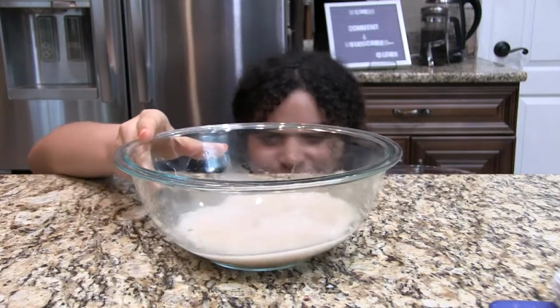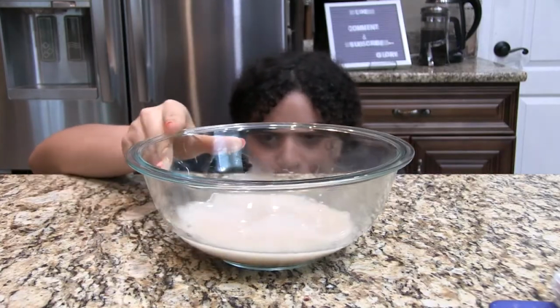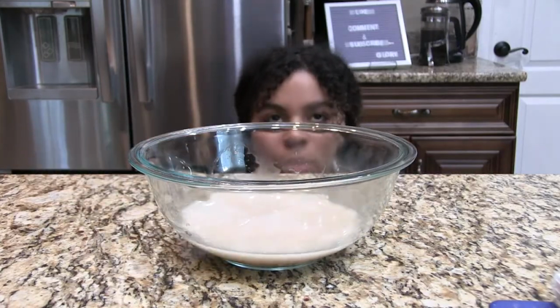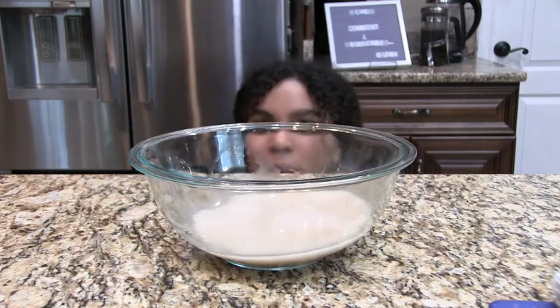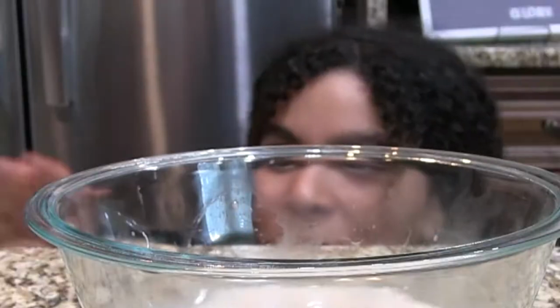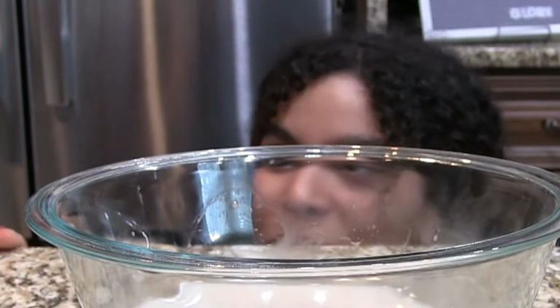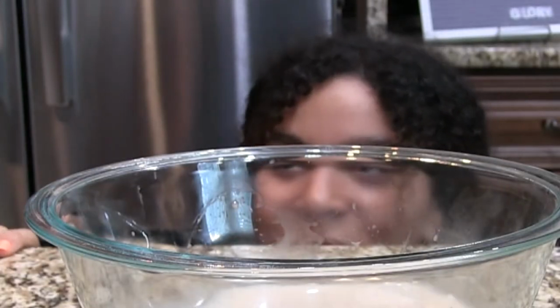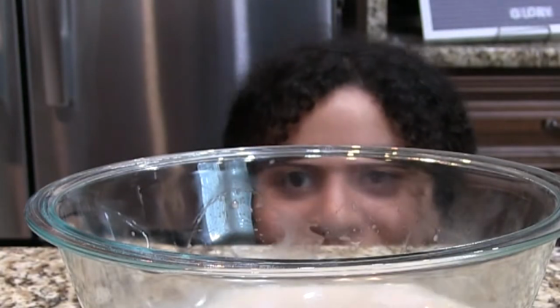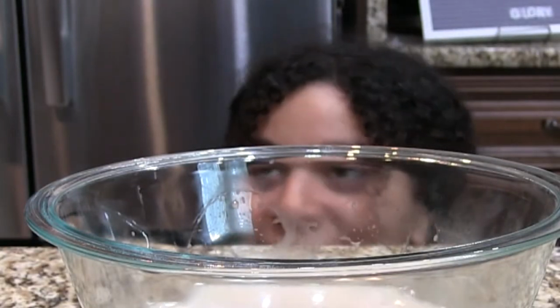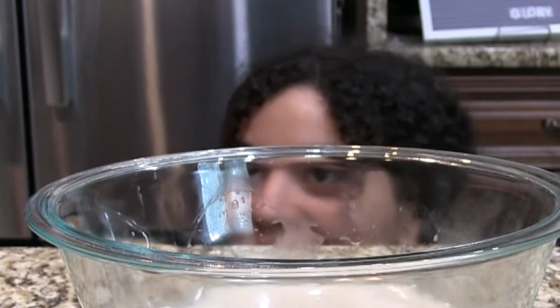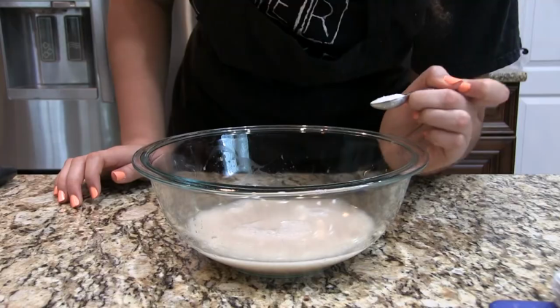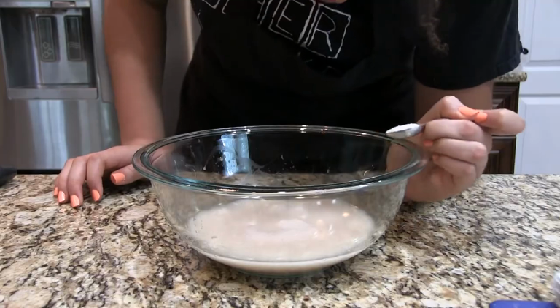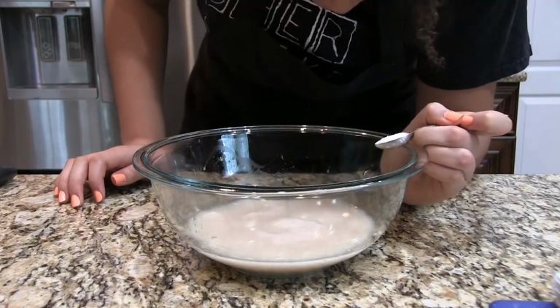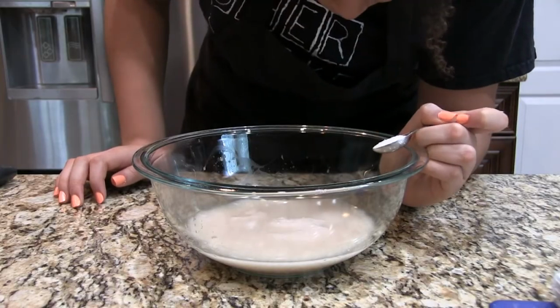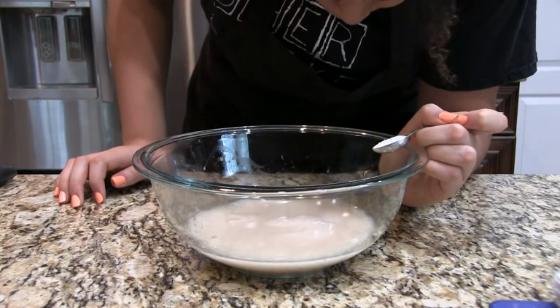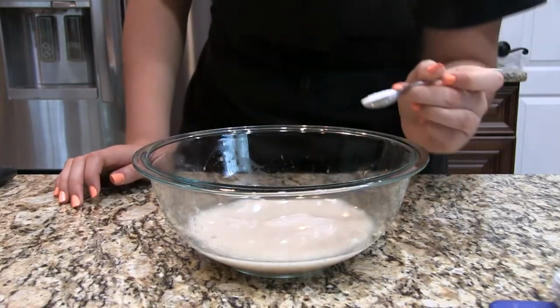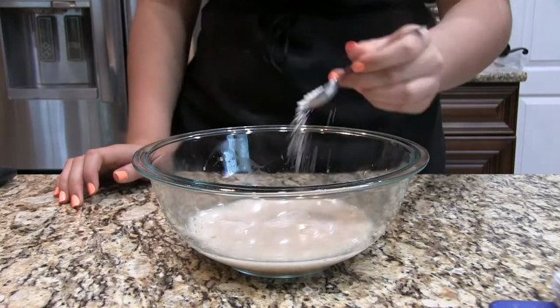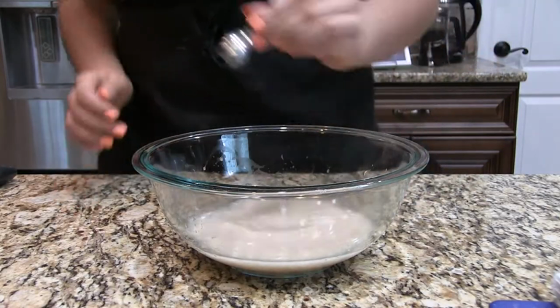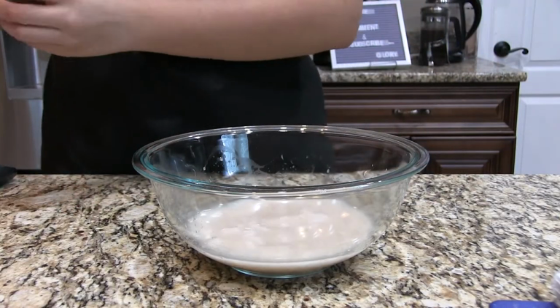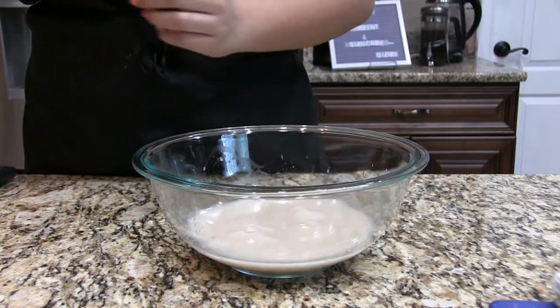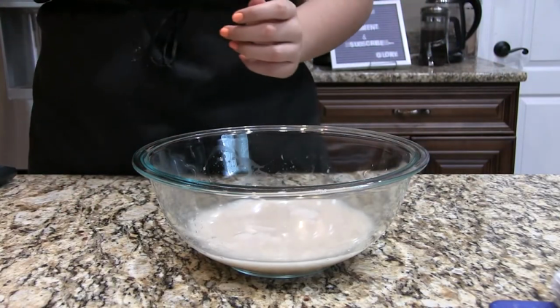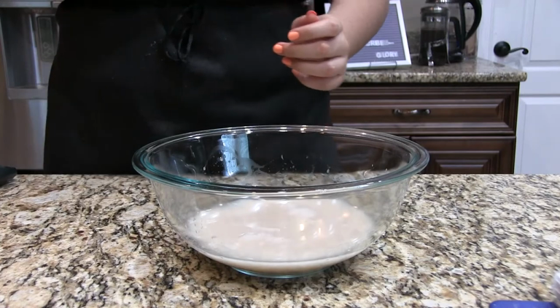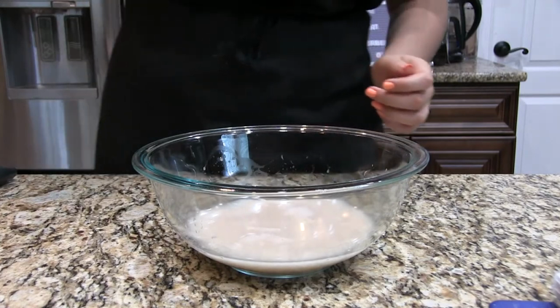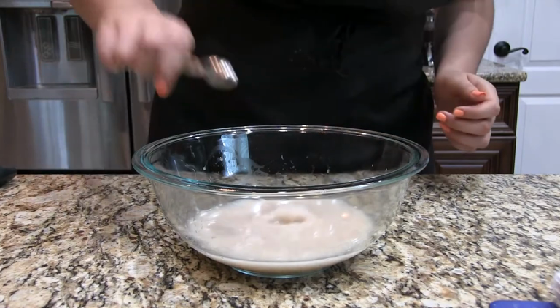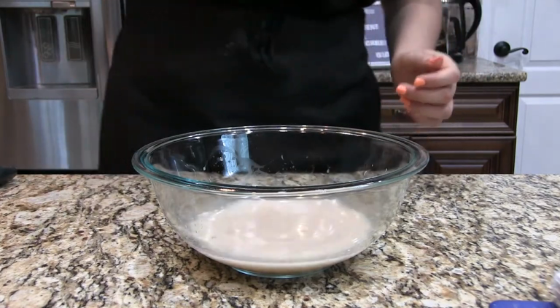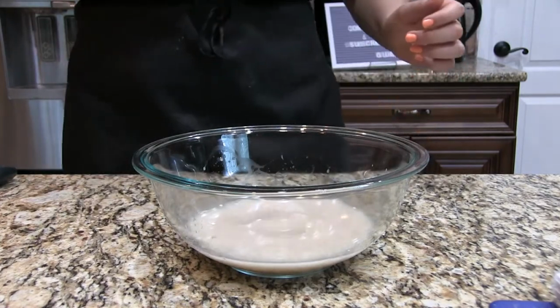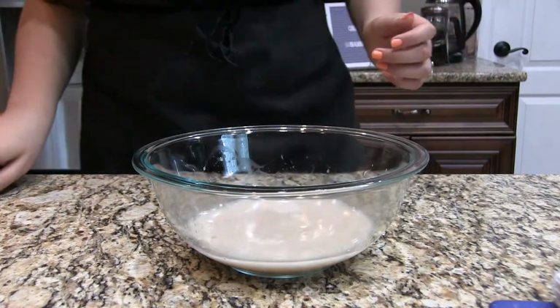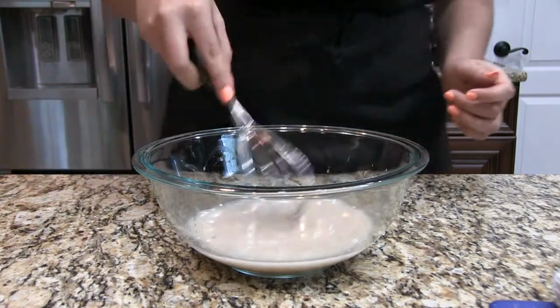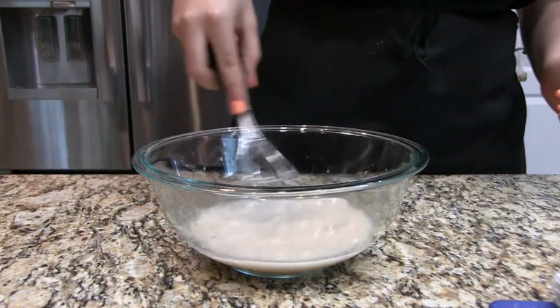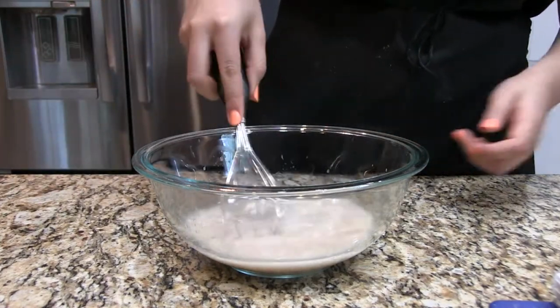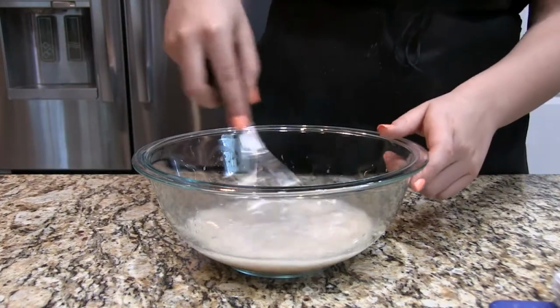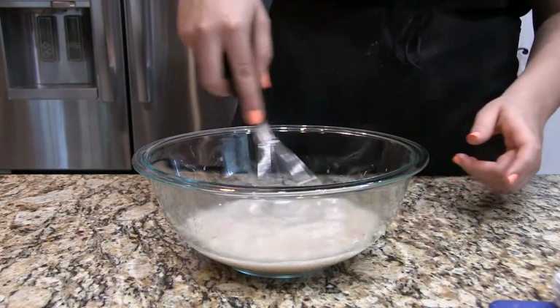So I just poured it in and then my dad walked in and decided to start a conversation, so it was a little awkward. Into our yeast mixture we are going to add one teaspoon of salt — I know it's bad for yeast, it kills yeast, but we had to do it. I just mix that up really fast.